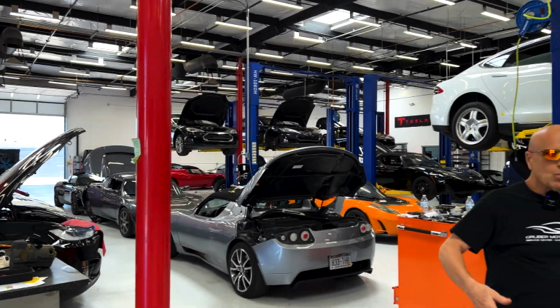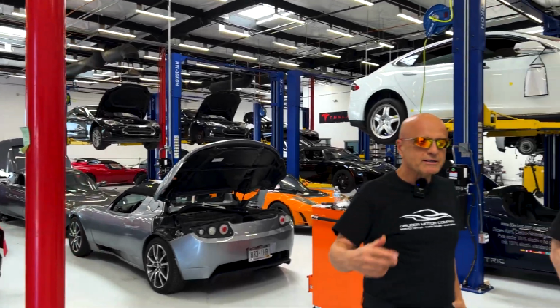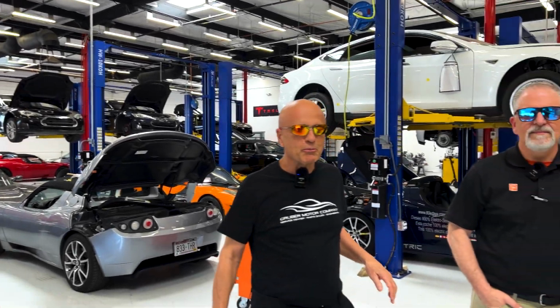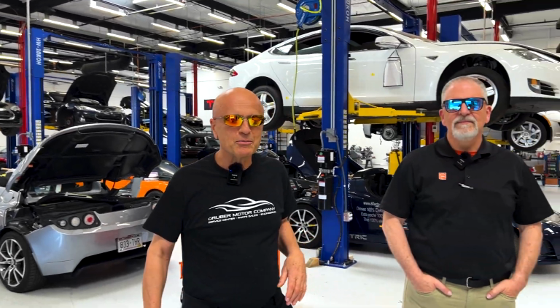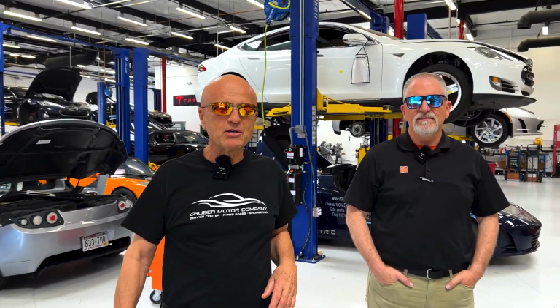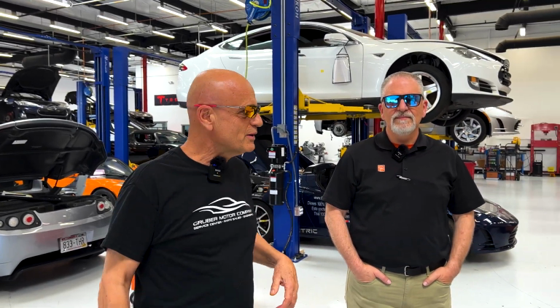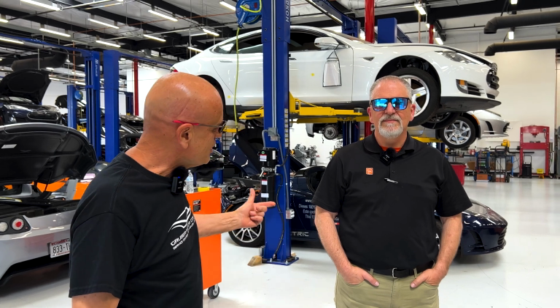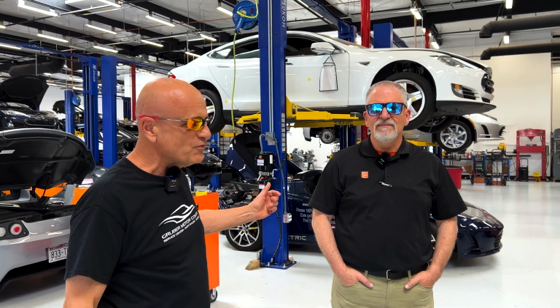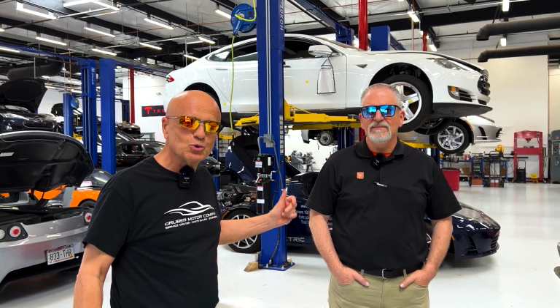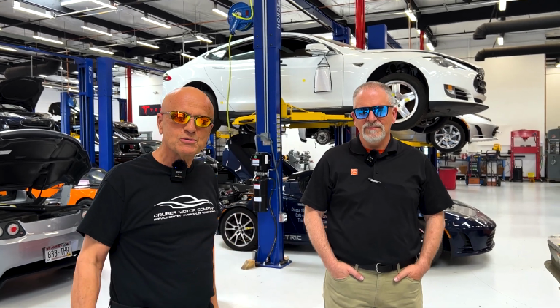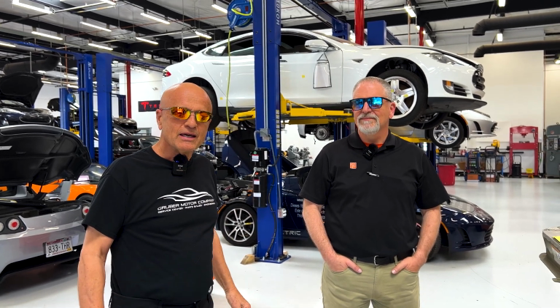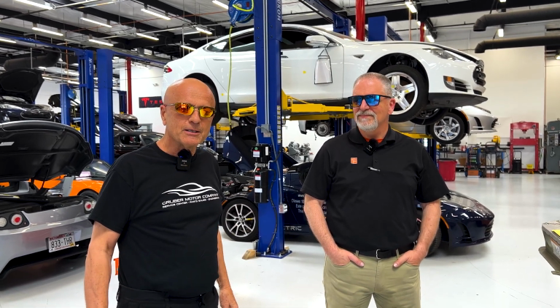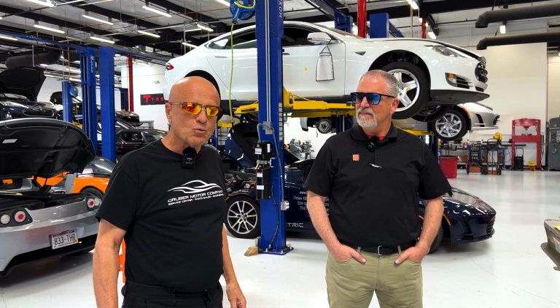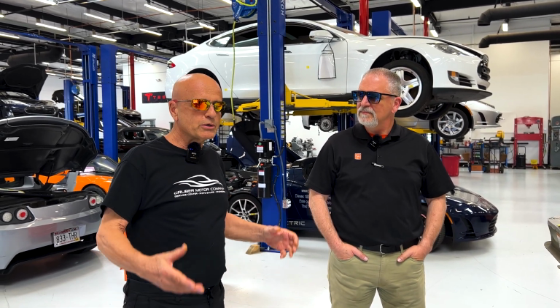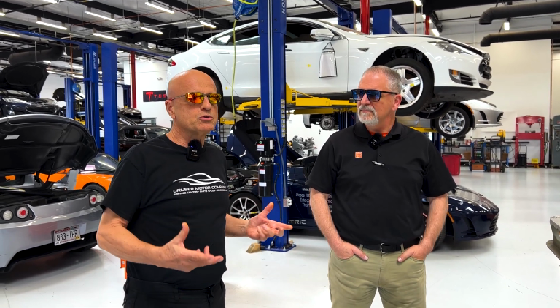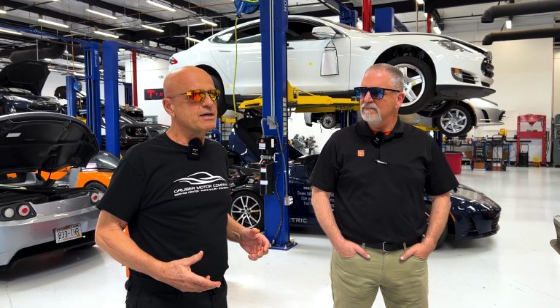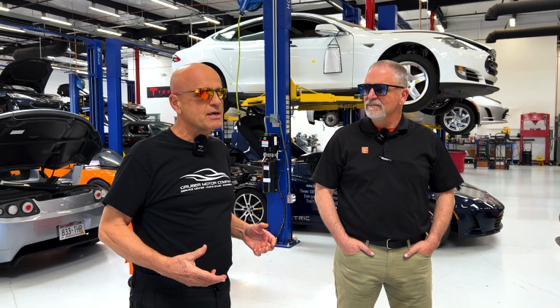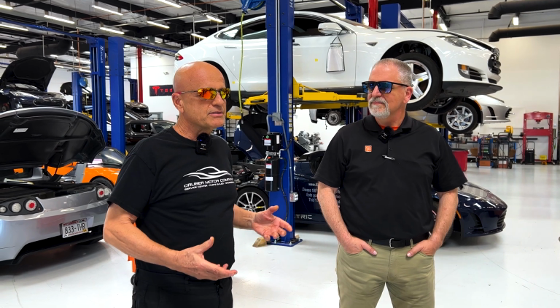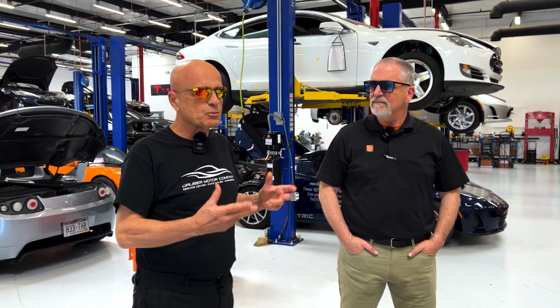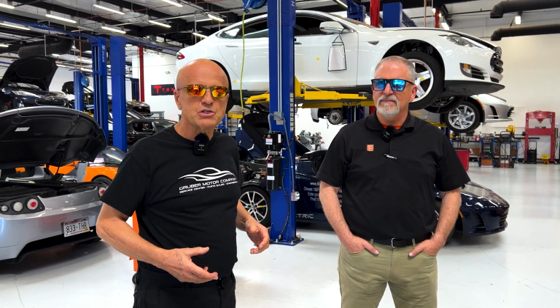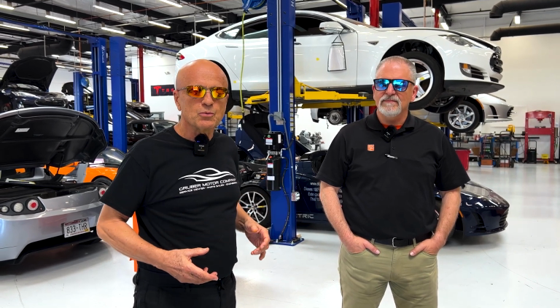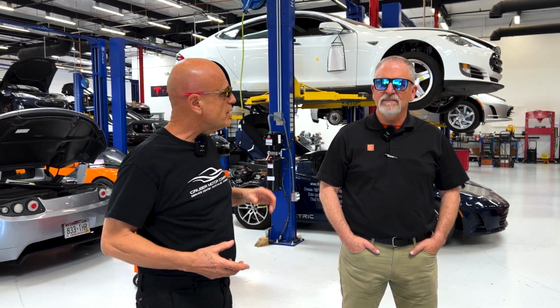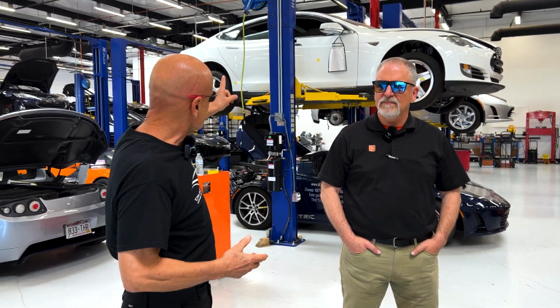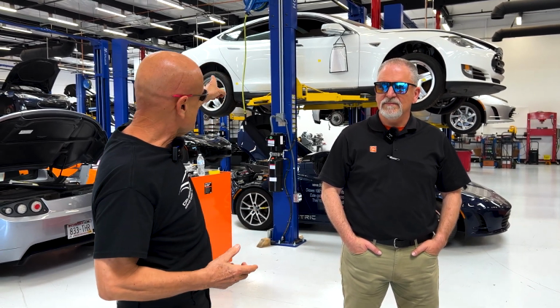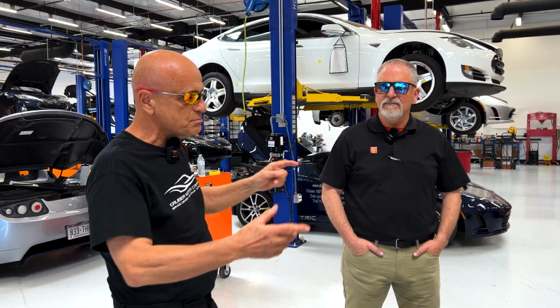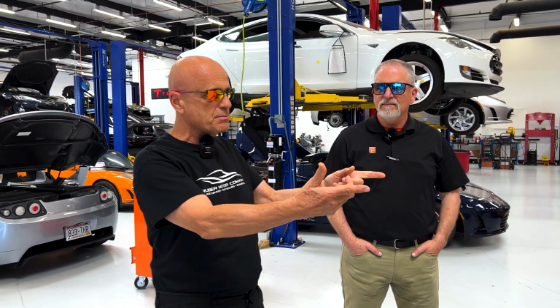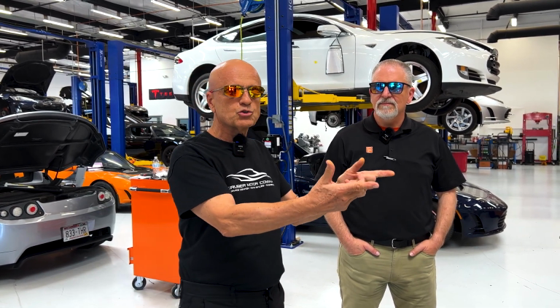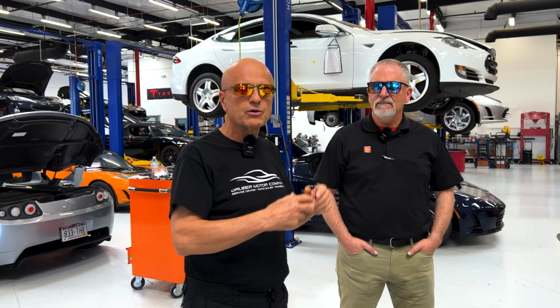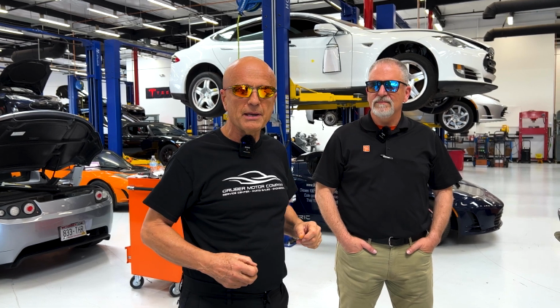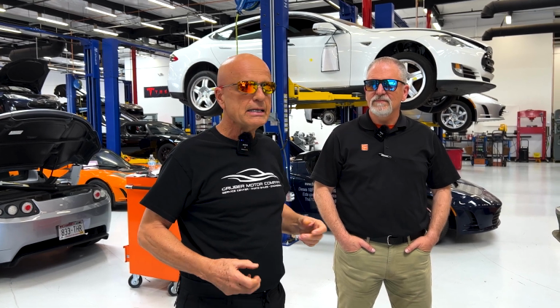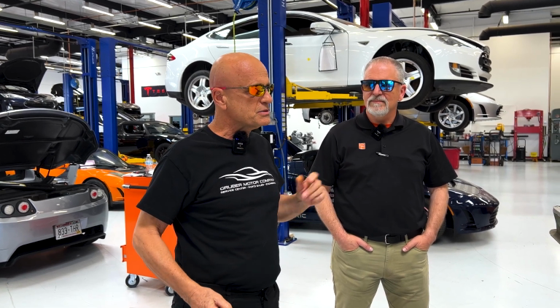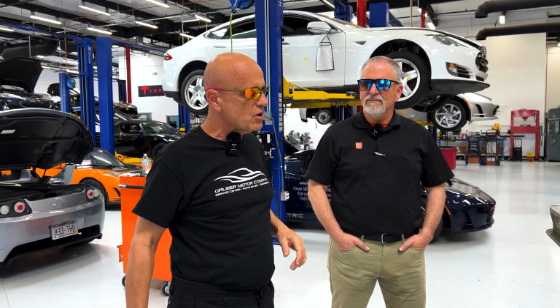Welcome back to Gruber Motor Company. I'm Pete Gruber, and this is Doug from Fine Tools. What we're going to show you today is a typical procedure that we do on a Tesla Model S battery pack — the 1,200-pound pack that comes out of the car.